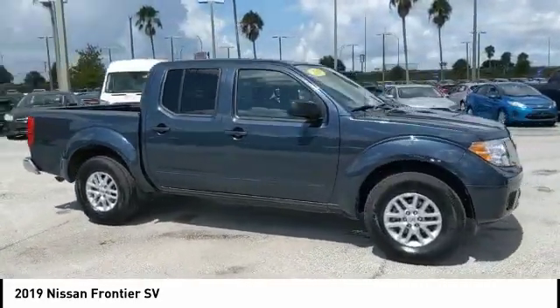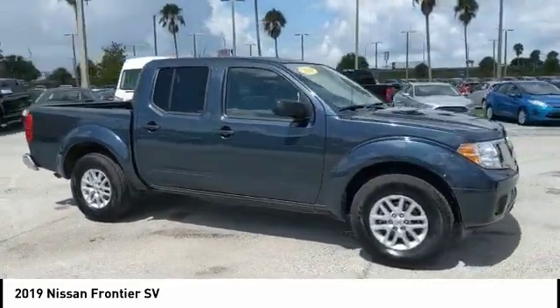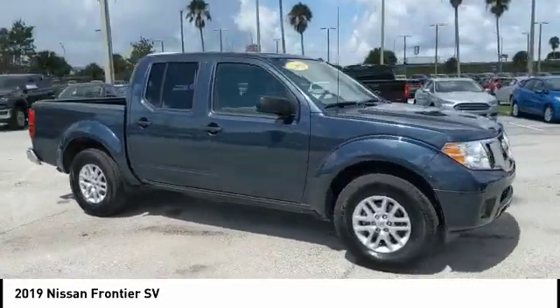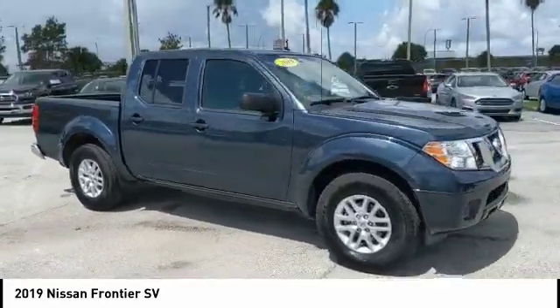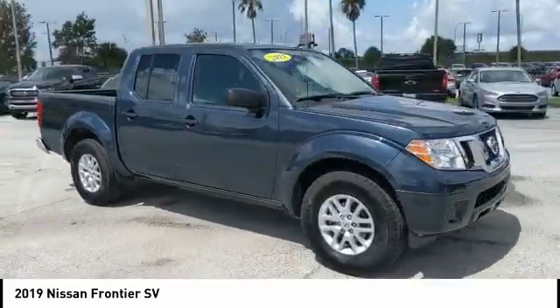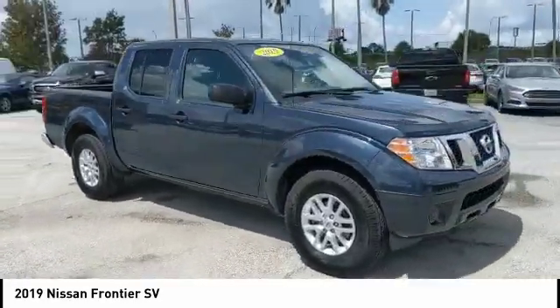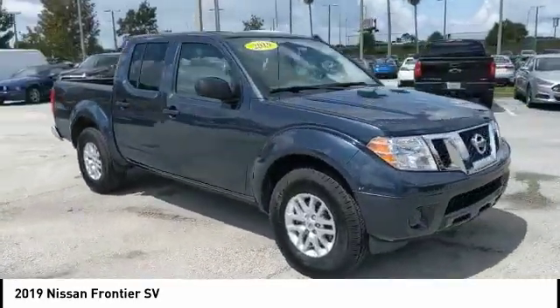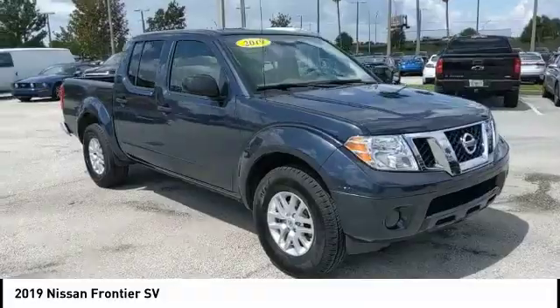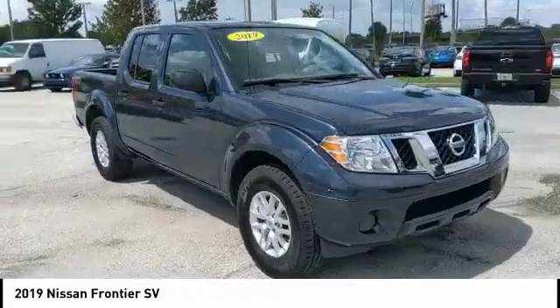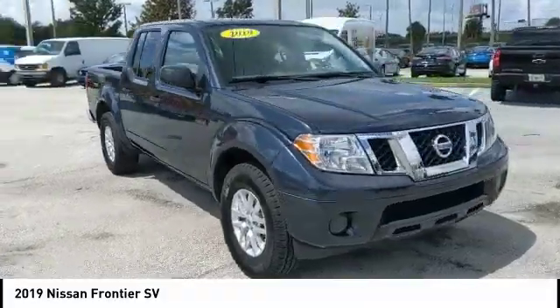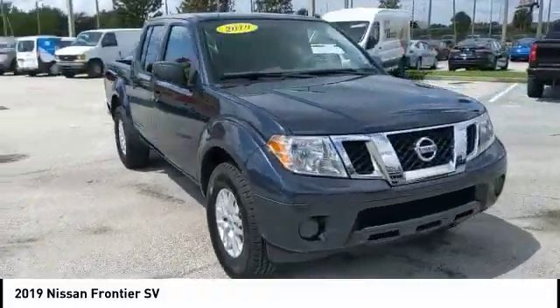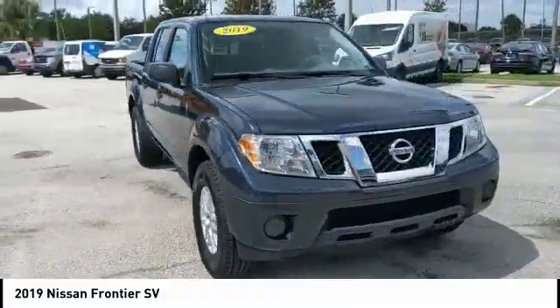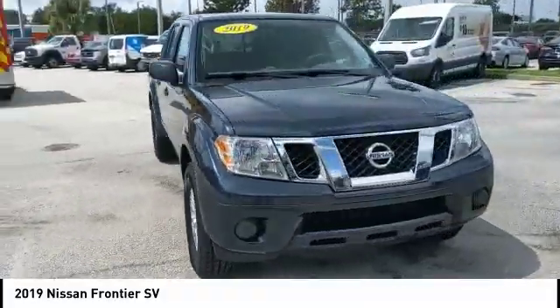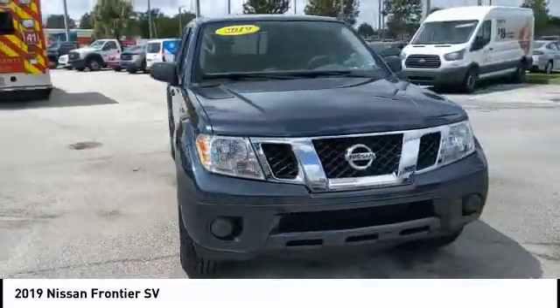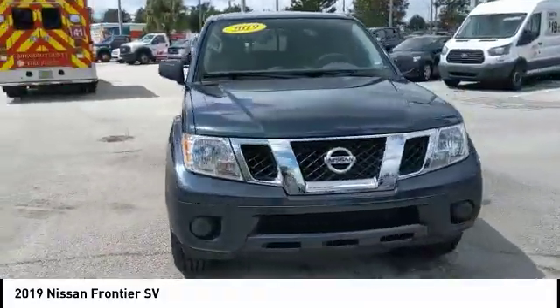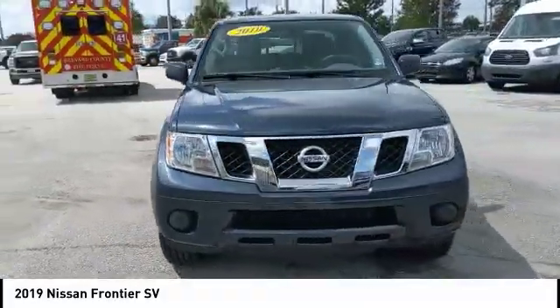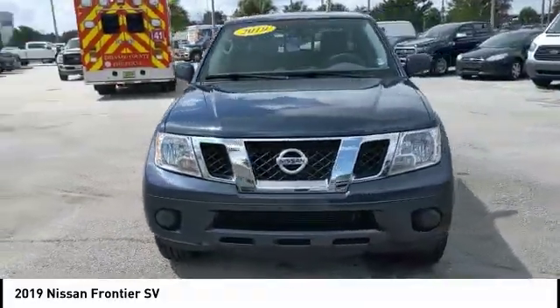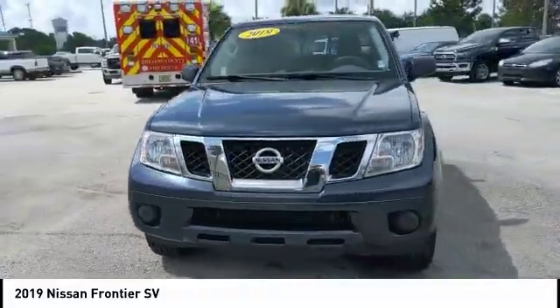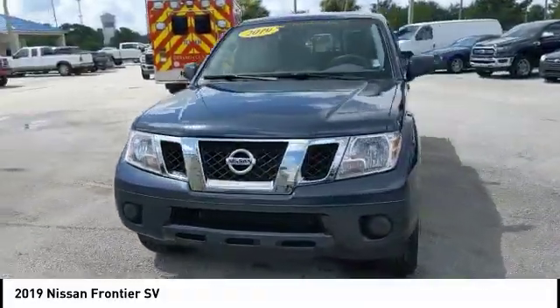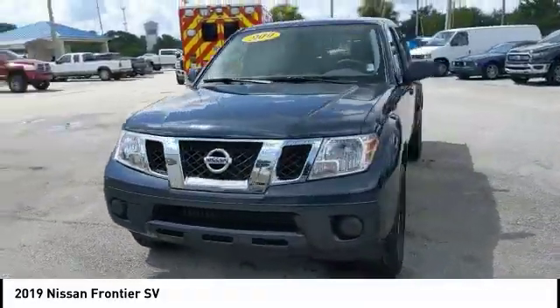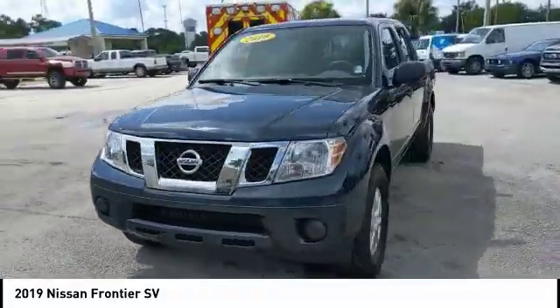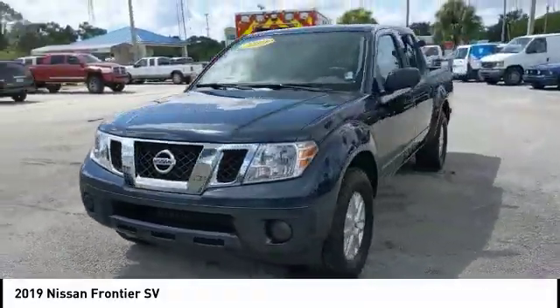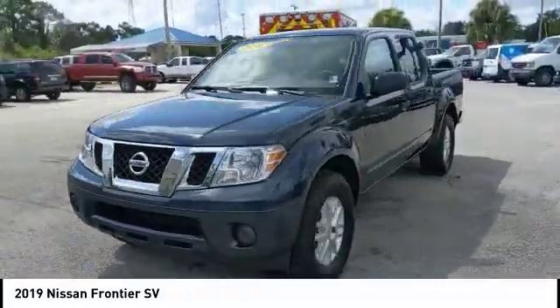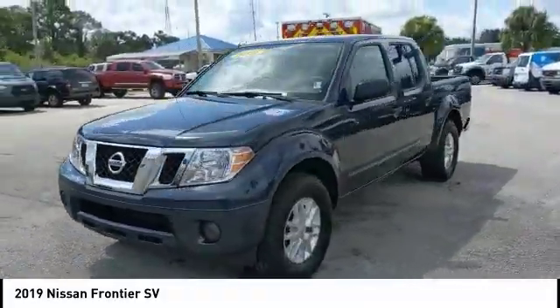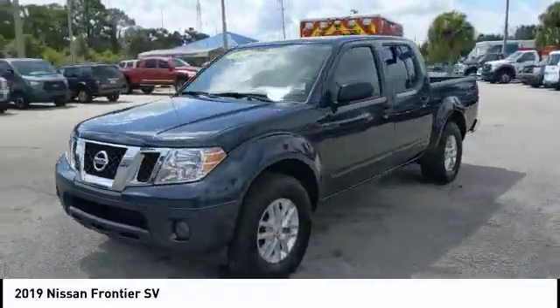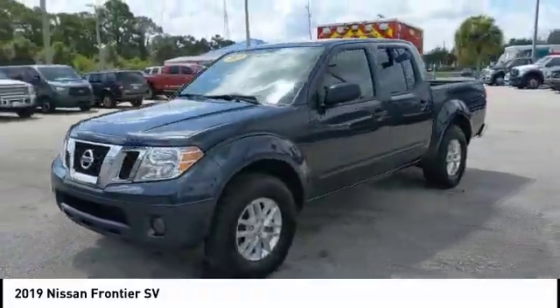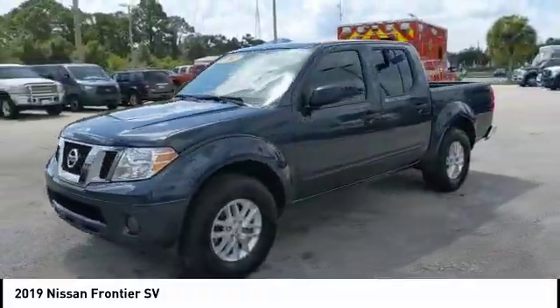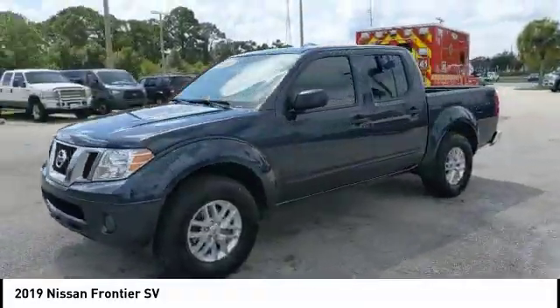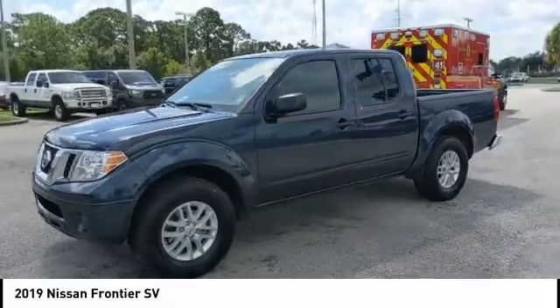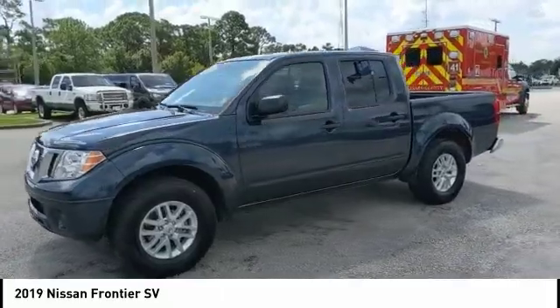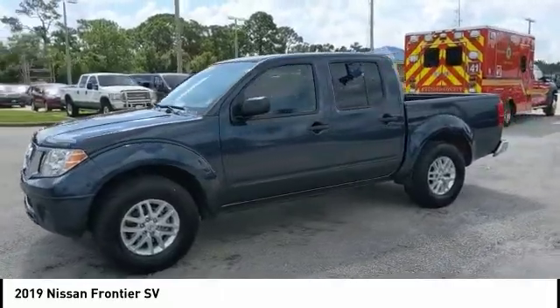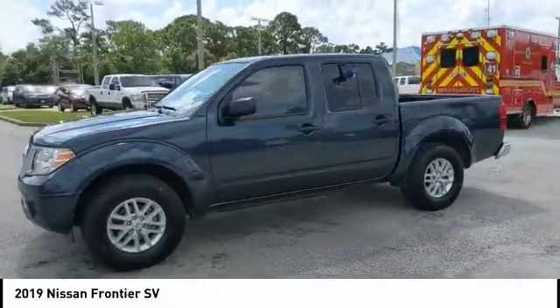The Frontier's interior comforts include cab versatility, under-seat storage, and seating for 5, and is priced below $25,000.